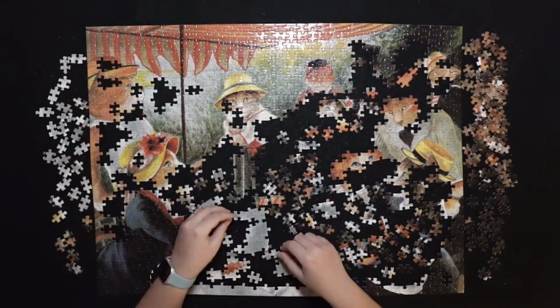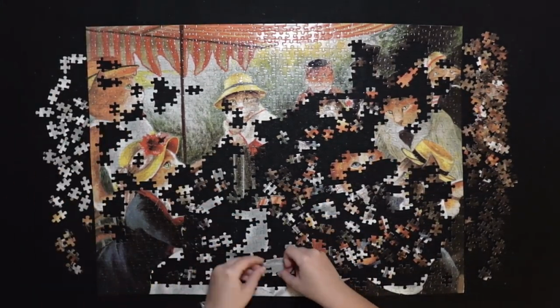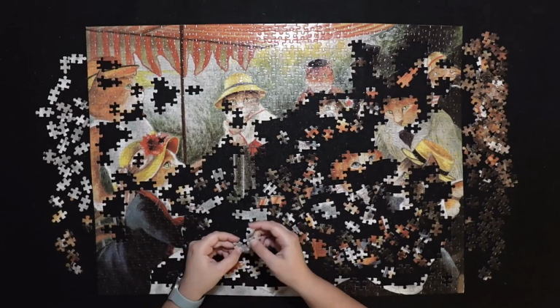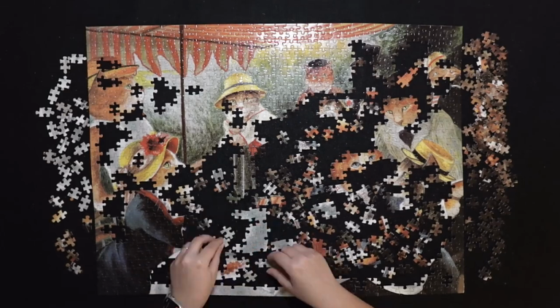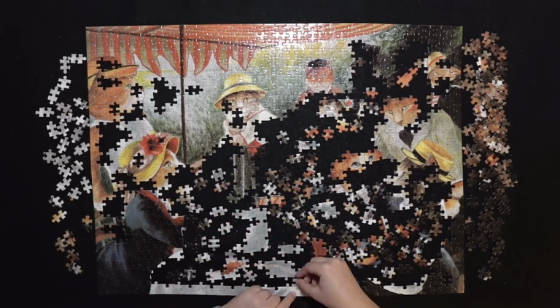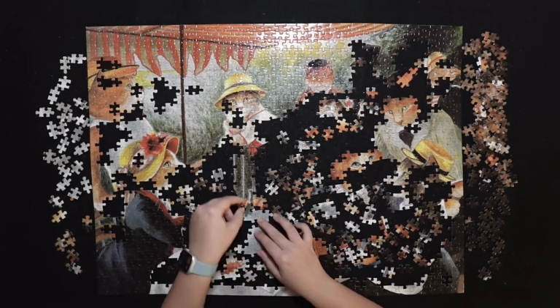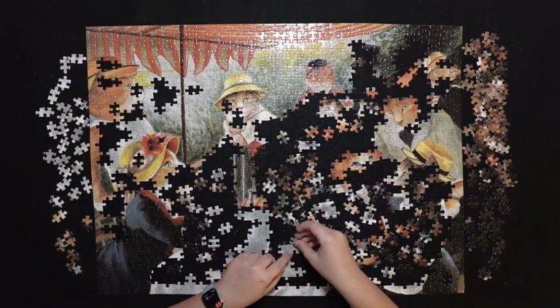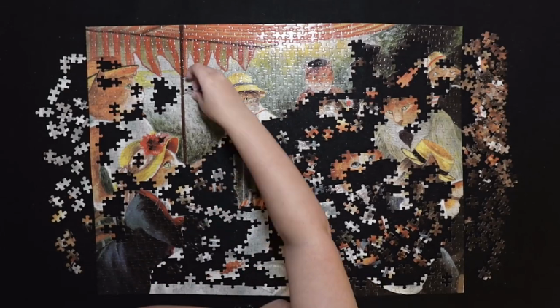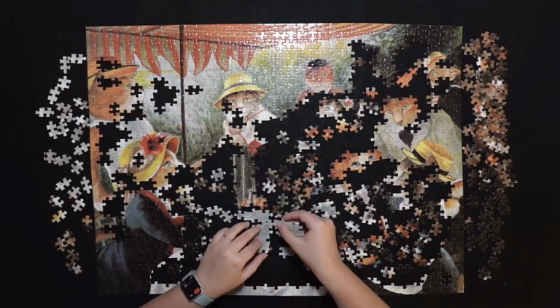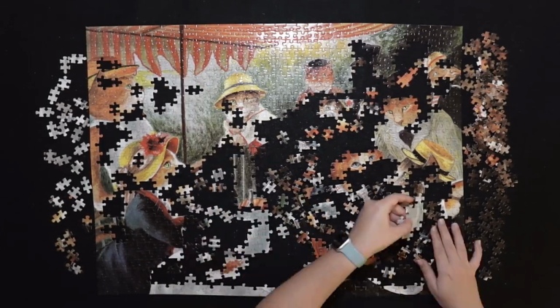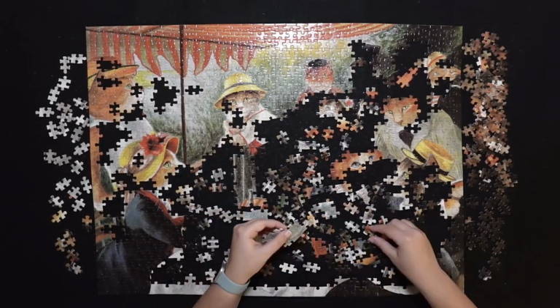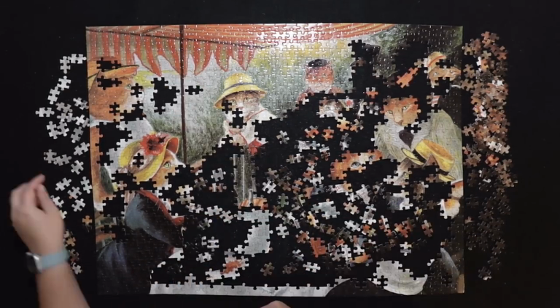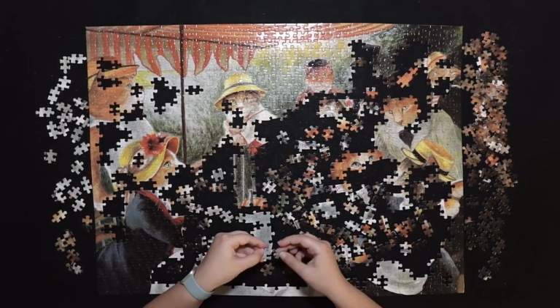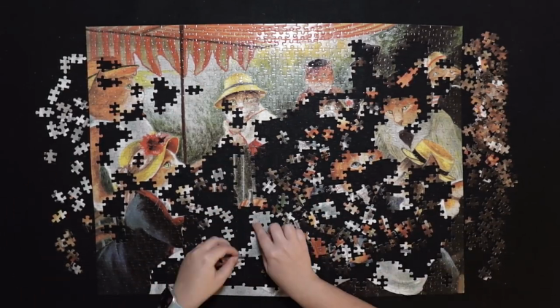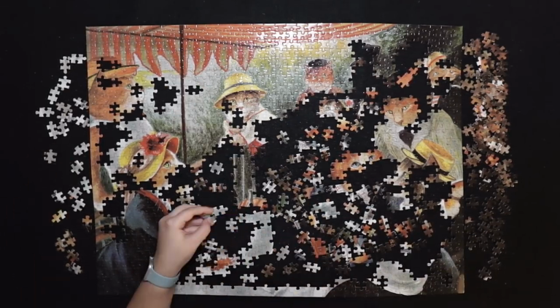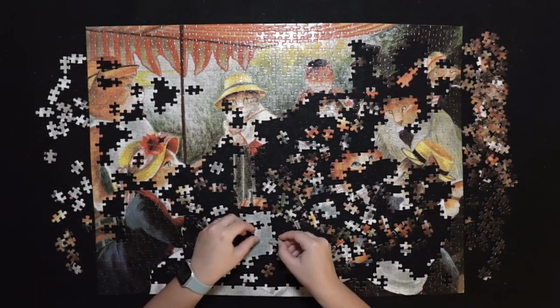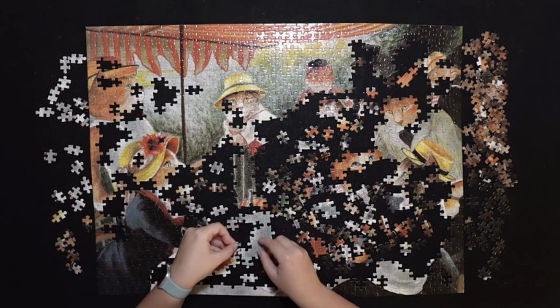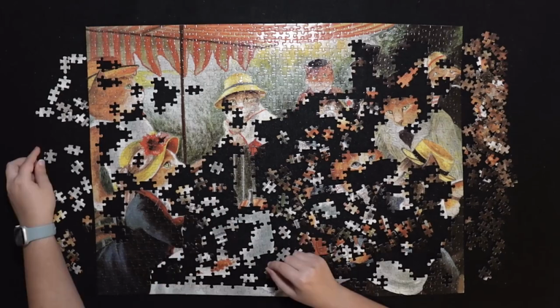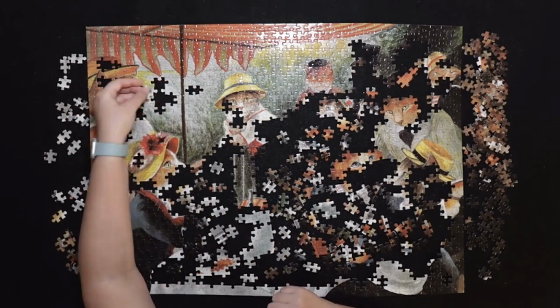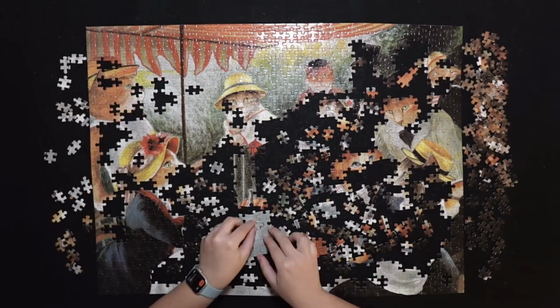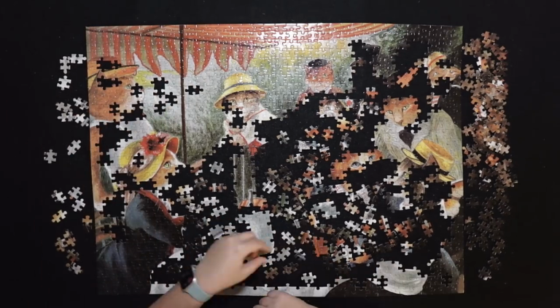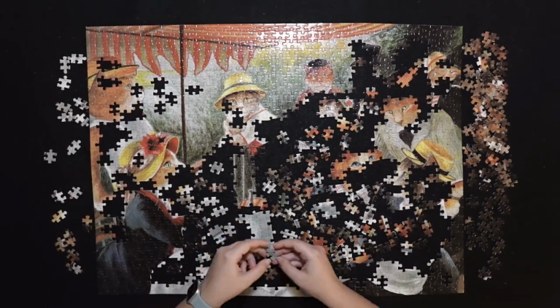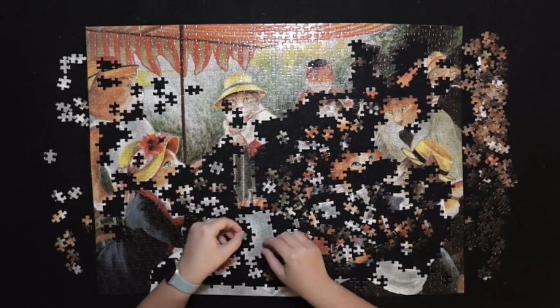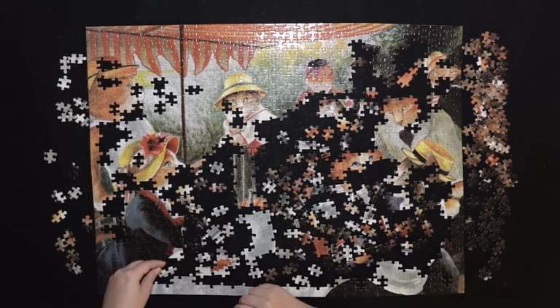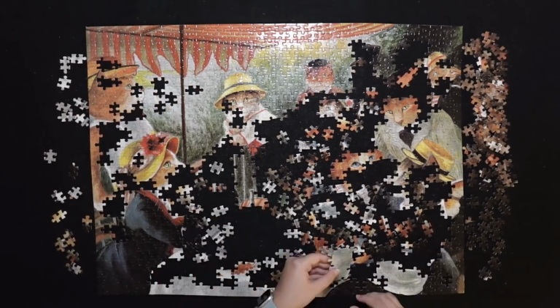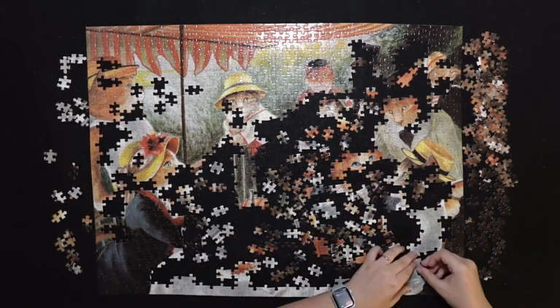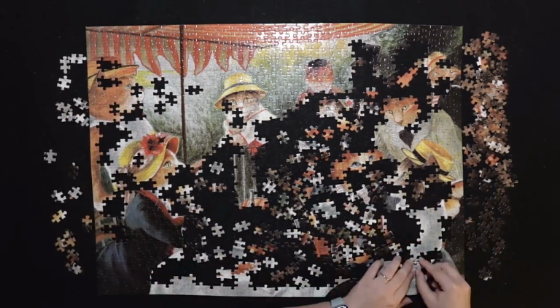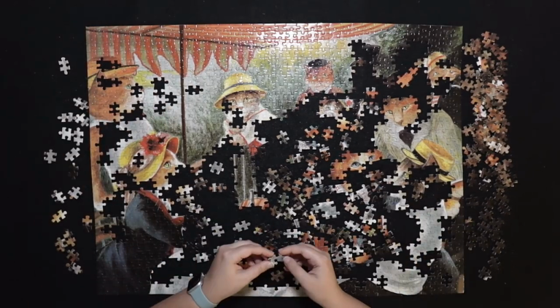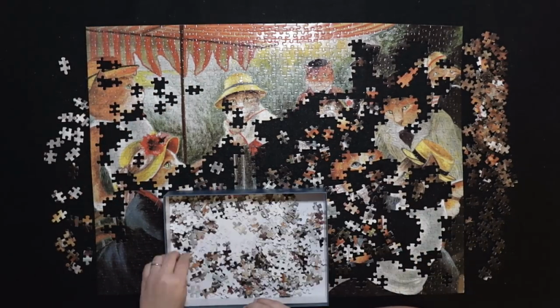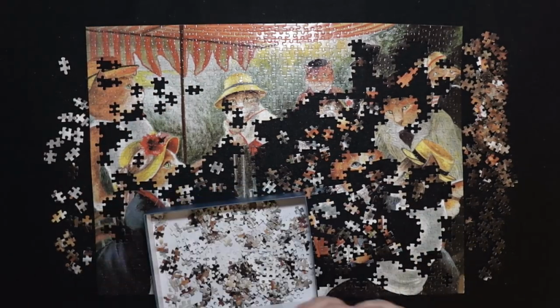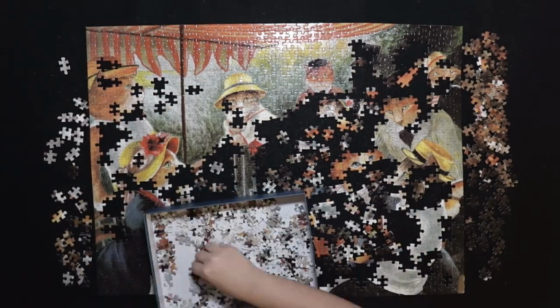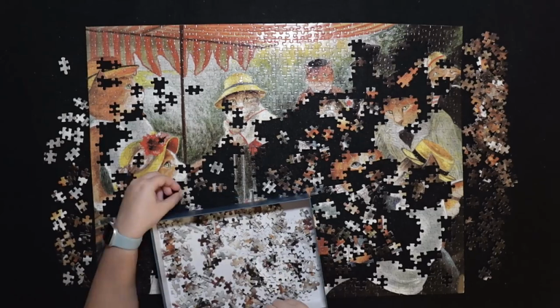I think that these grey and white pieces were as hard to place as the dark blue and black, even though the darker colours are usually a bit more difficult.